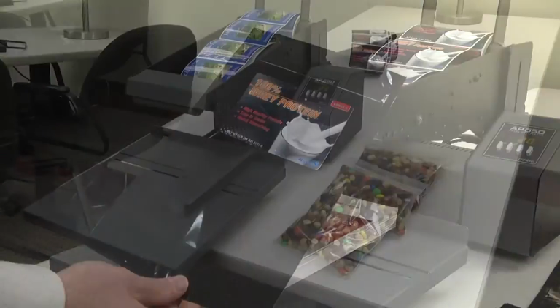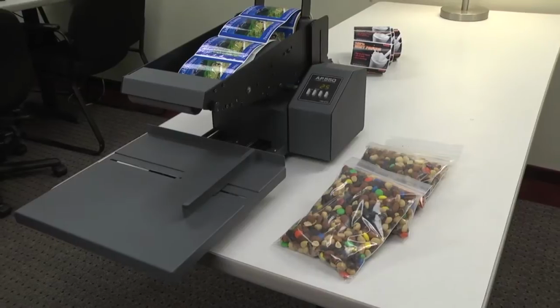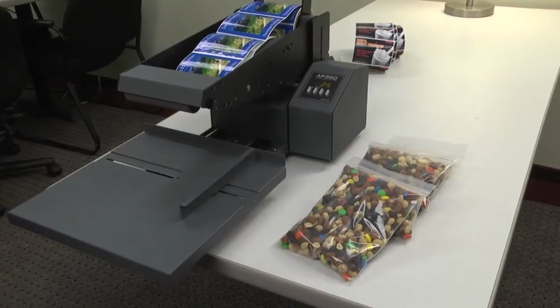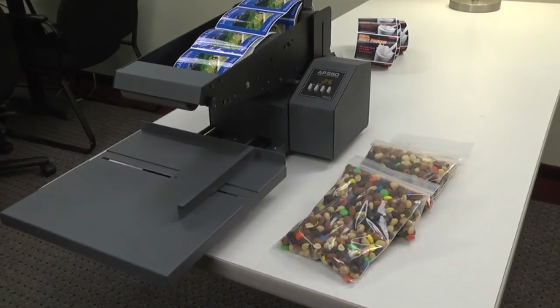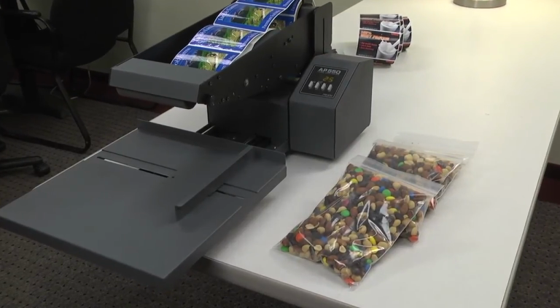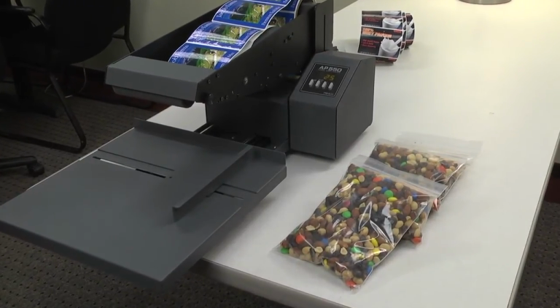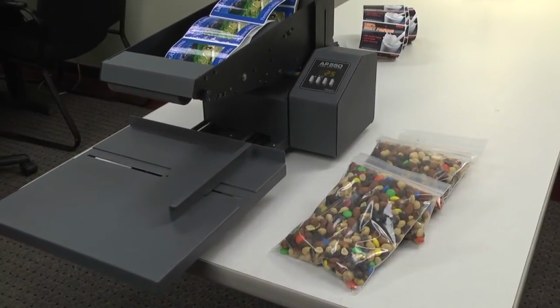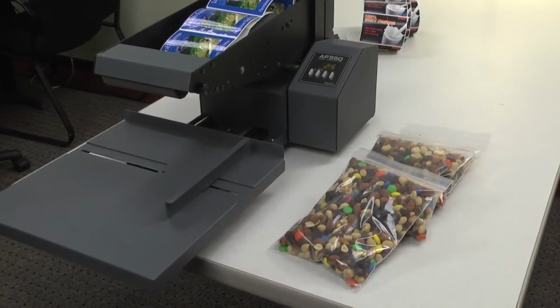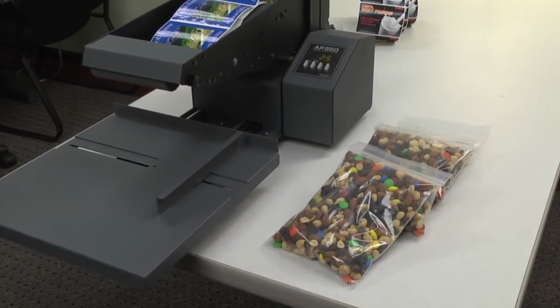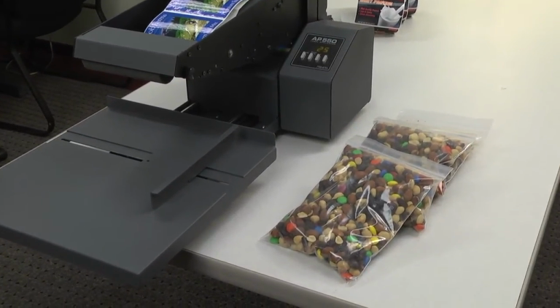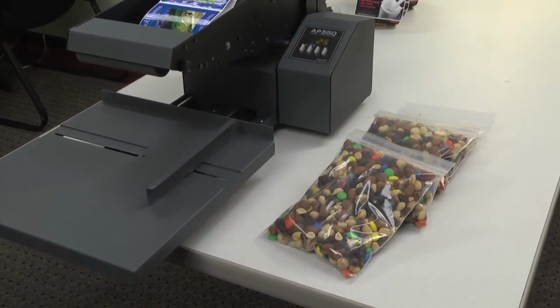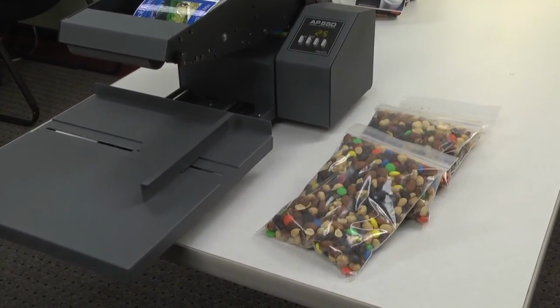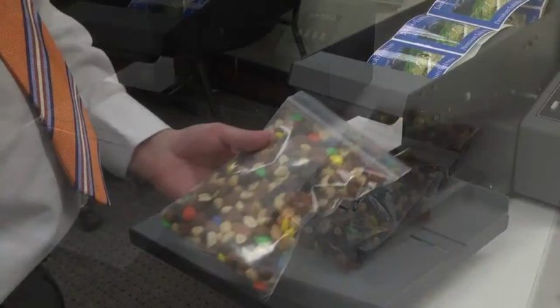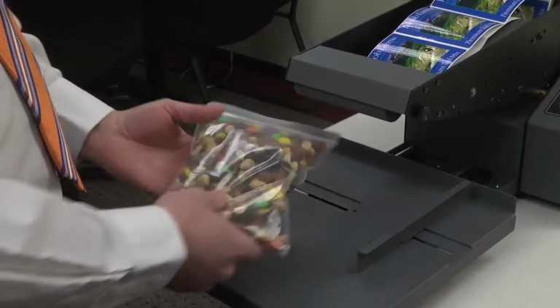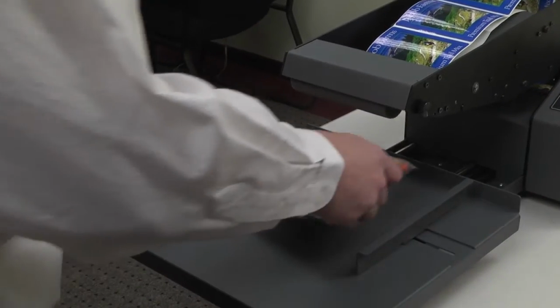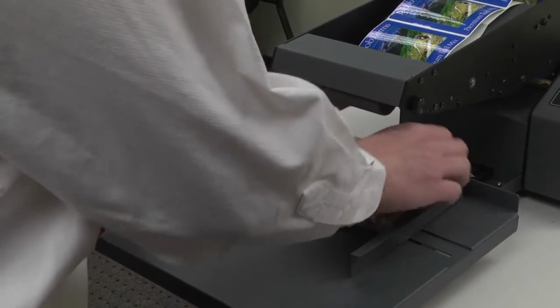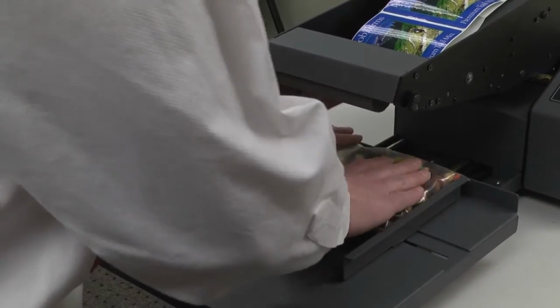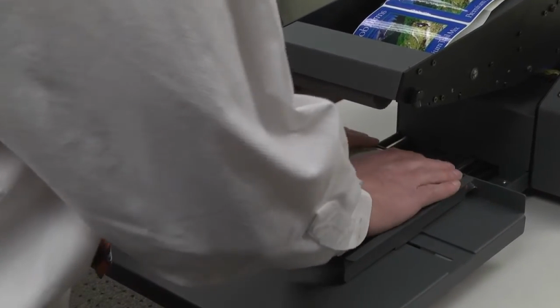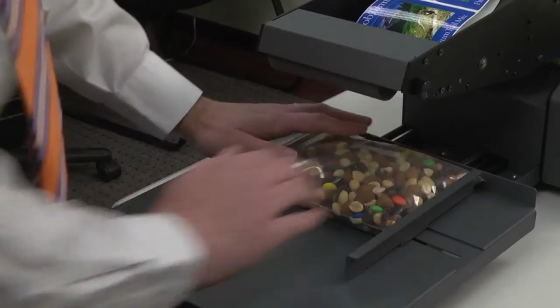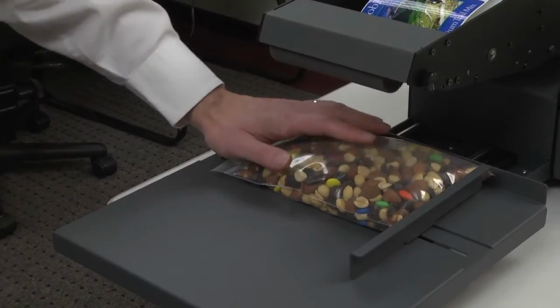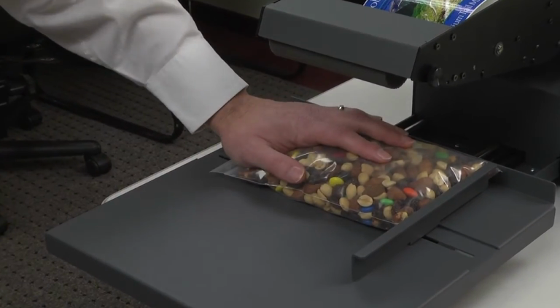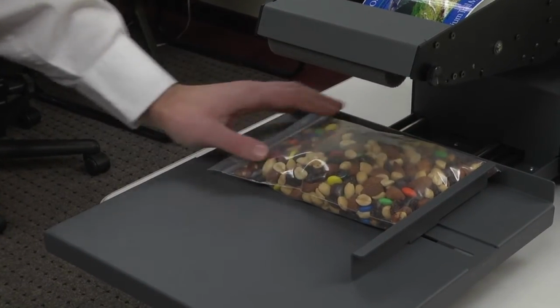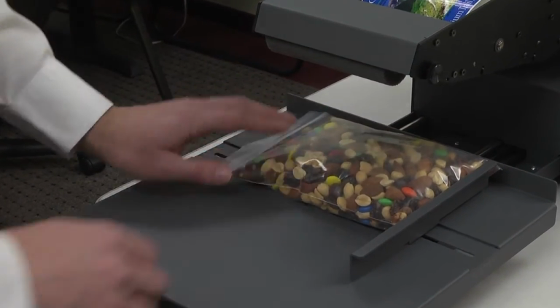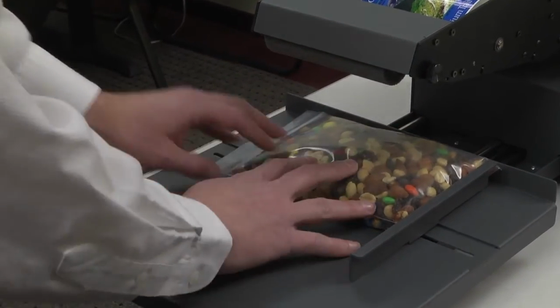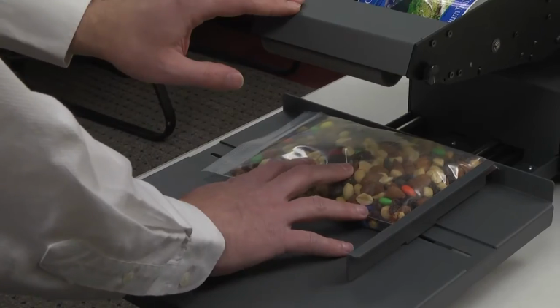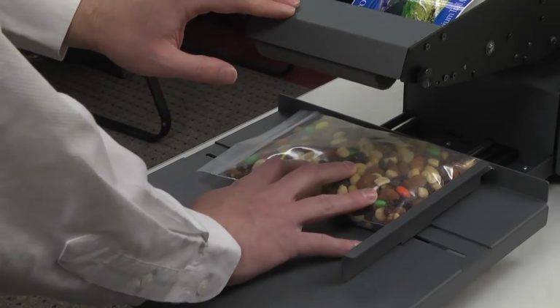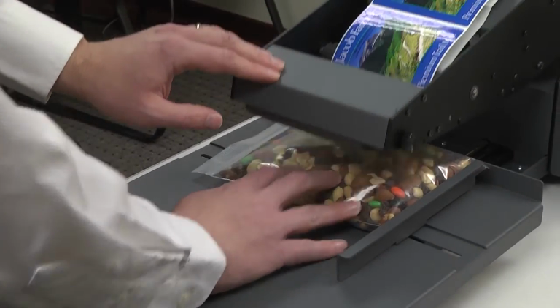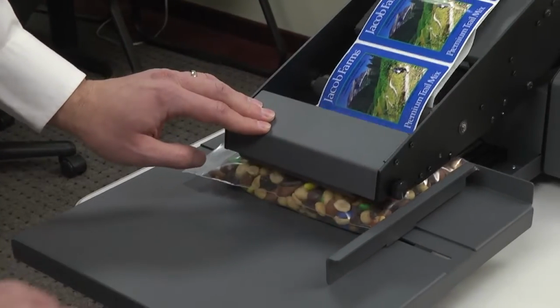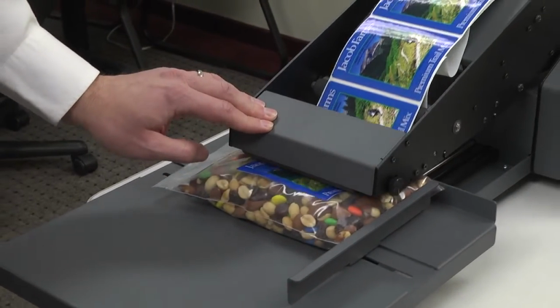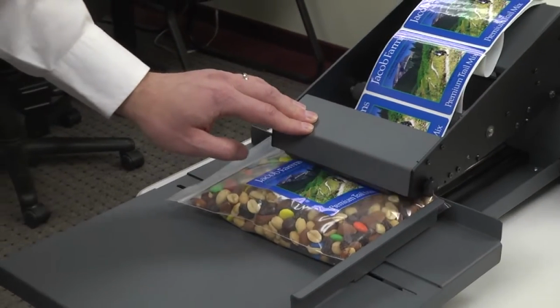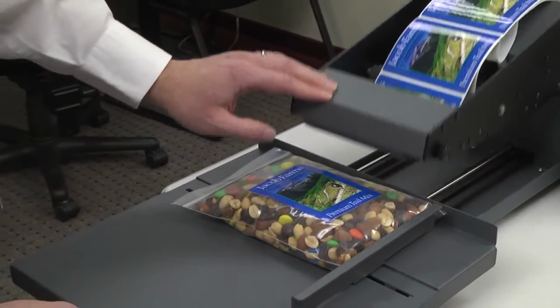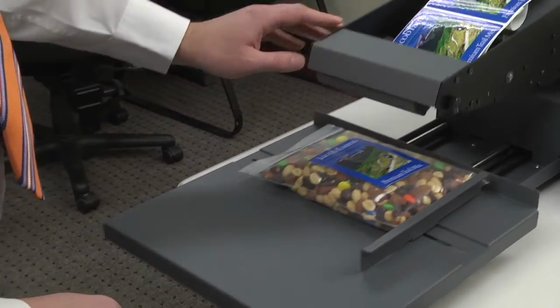To apply labels to a filled bag, follow the same steps. However, no riser will be necessary. Make all necessary adjustments to the guides and platform position in the settings. Firmly hold the filled bag in place, press down on the arm, and the label will be applied.